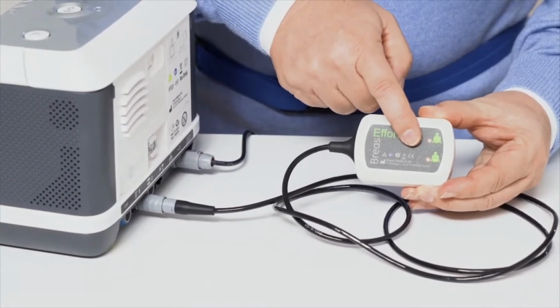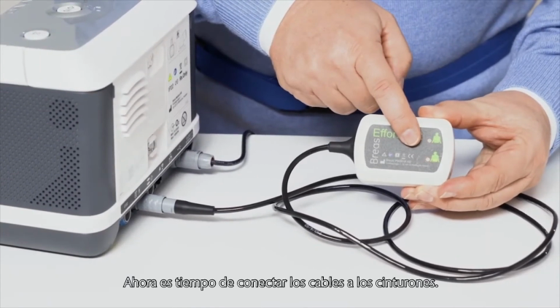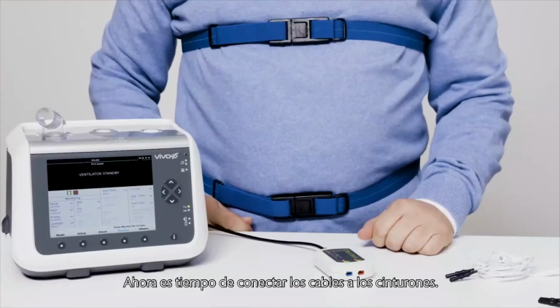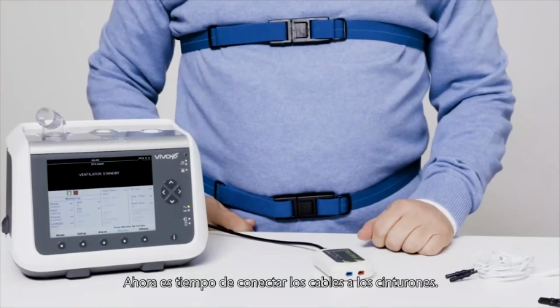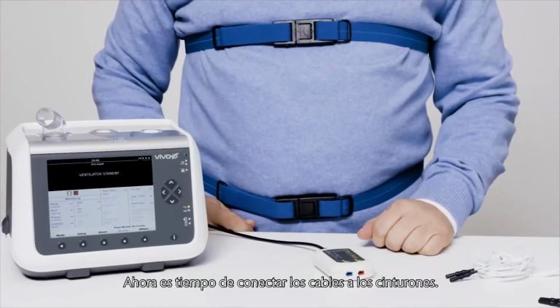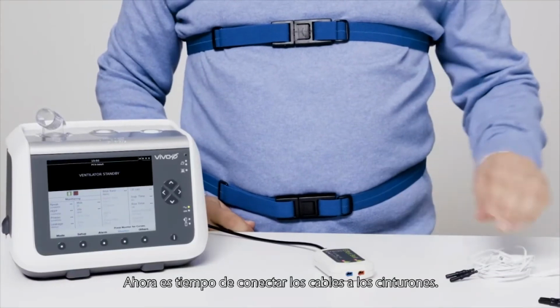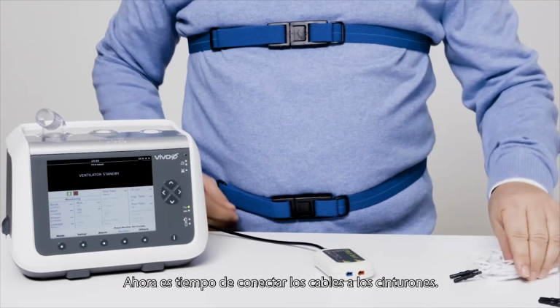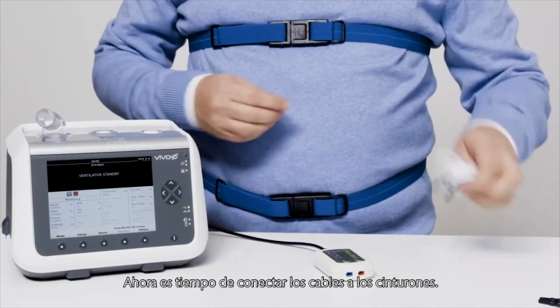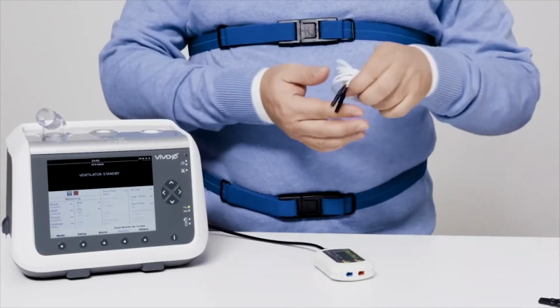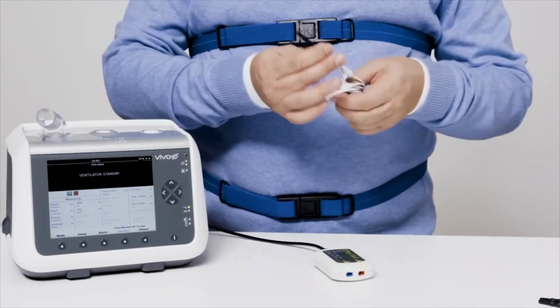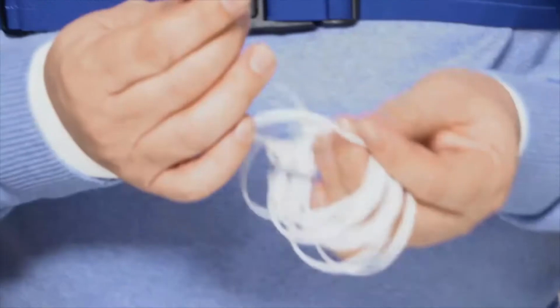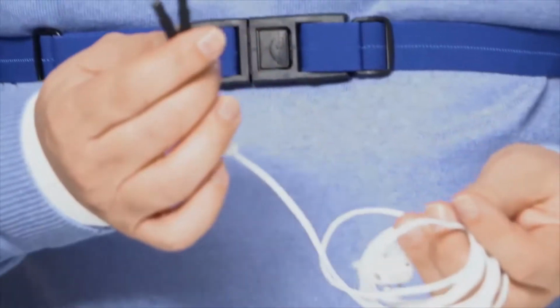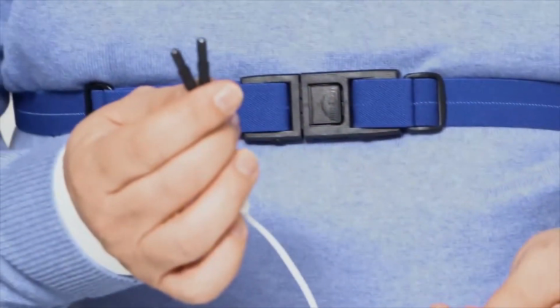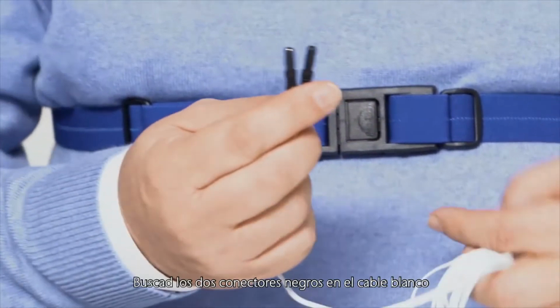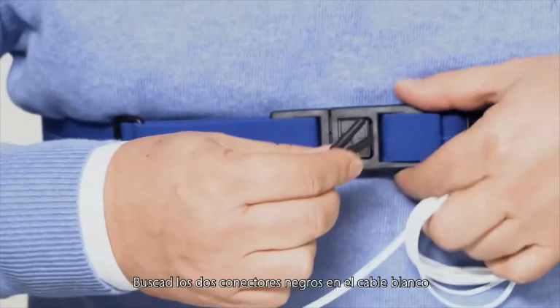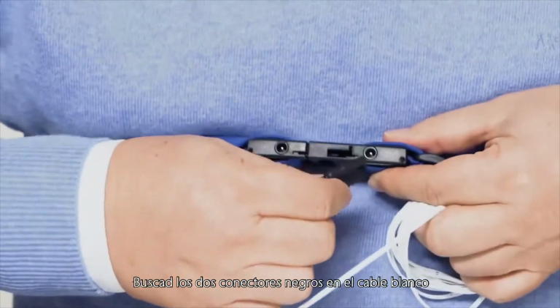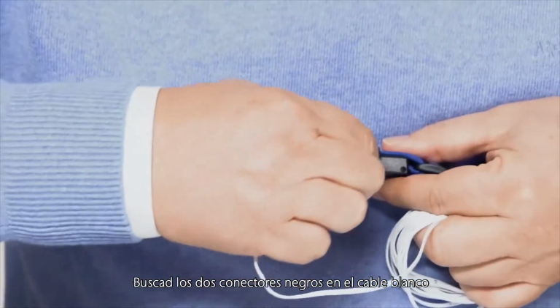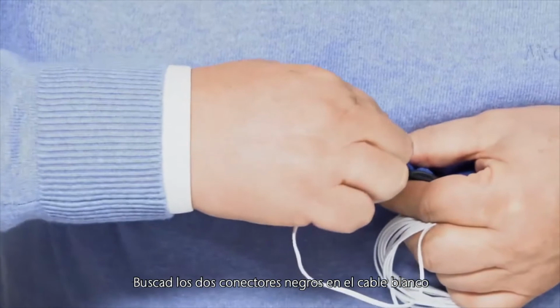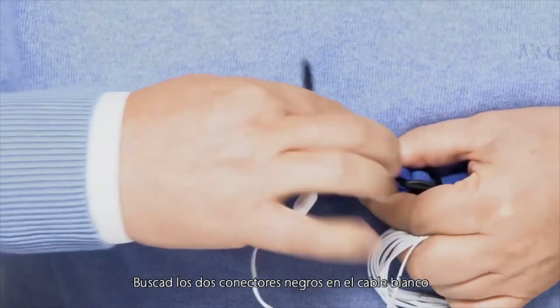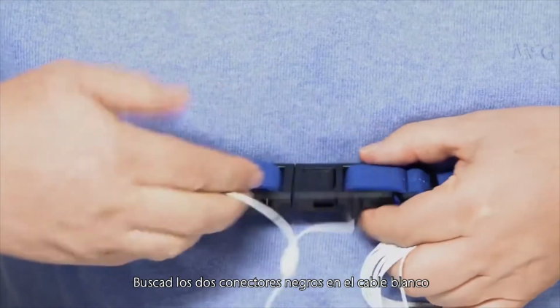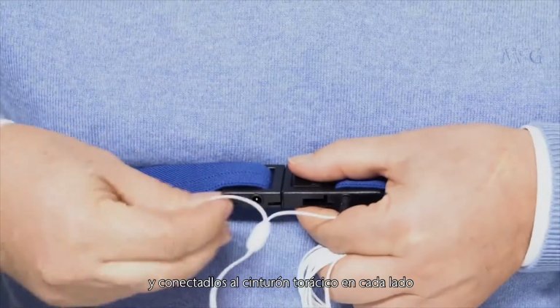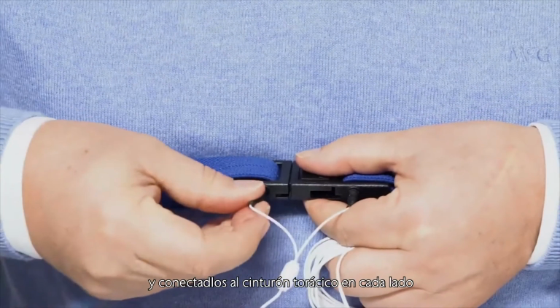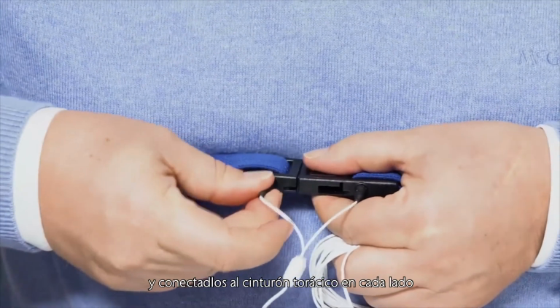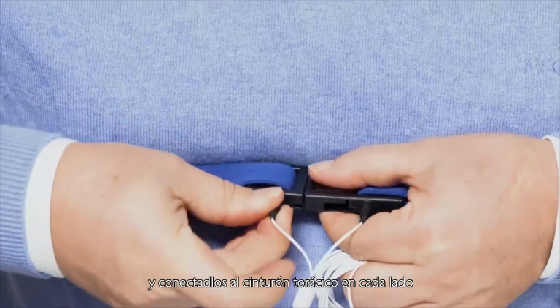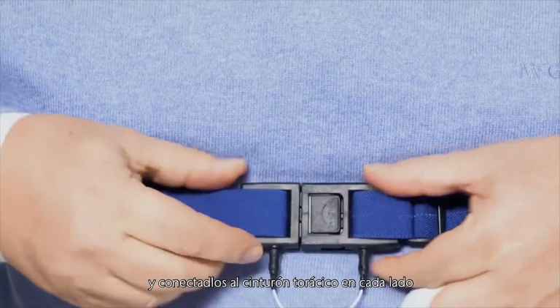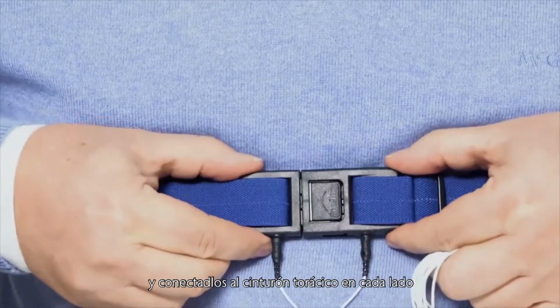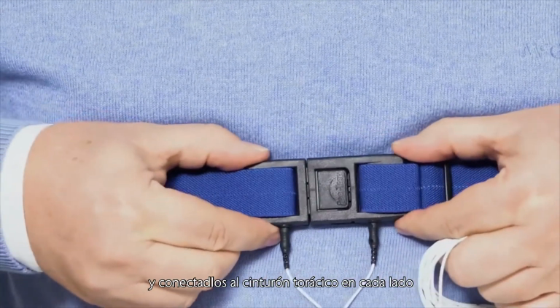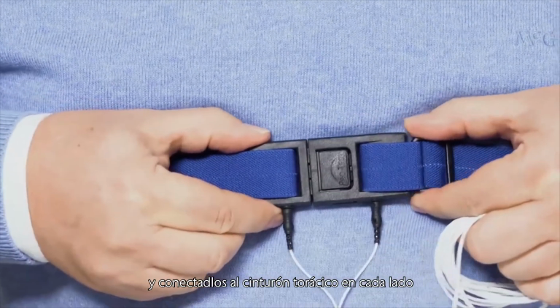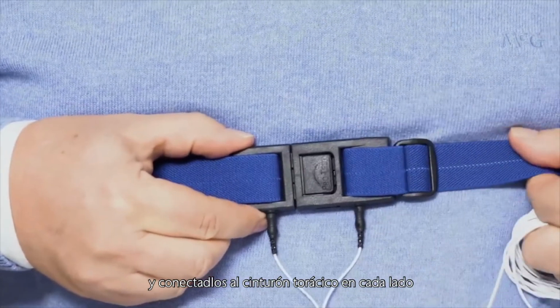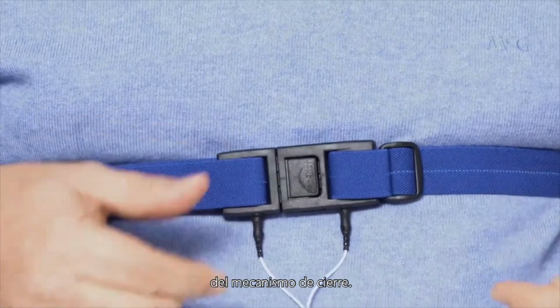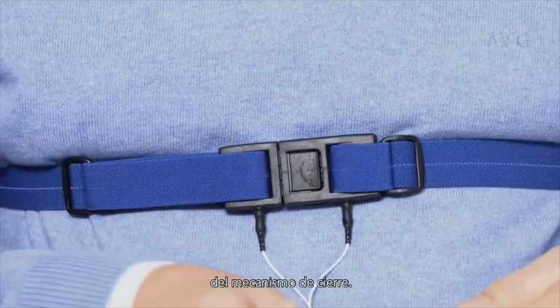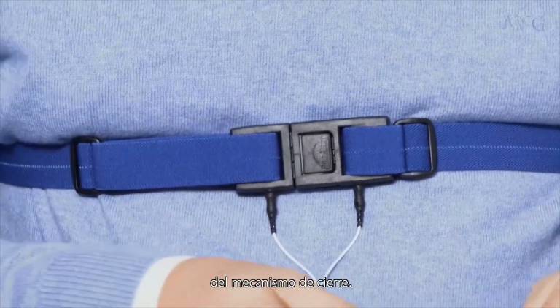Now it's time to connect the wires to the belts. Look for the two black connectors on the white wire and connect both of them to the thoracic belt on each side of the closing mechanism.